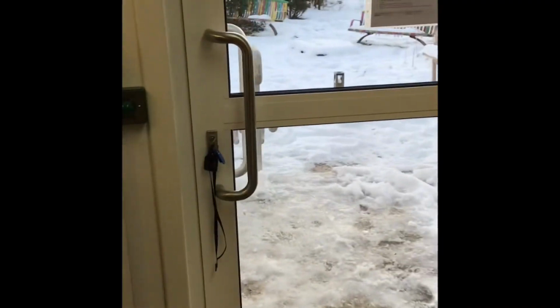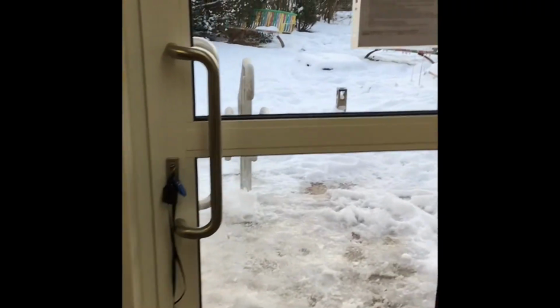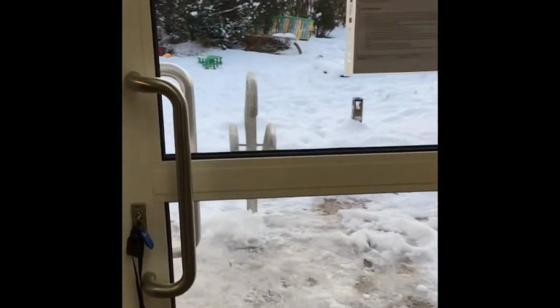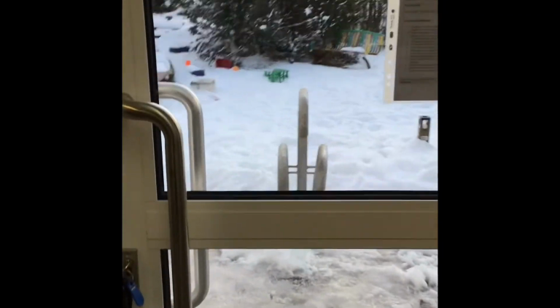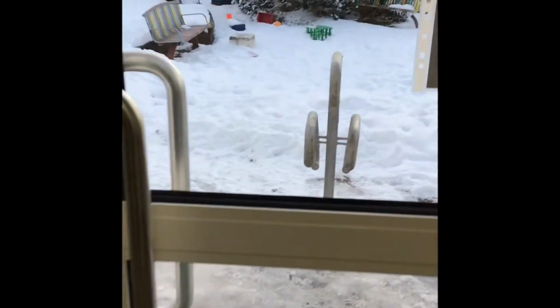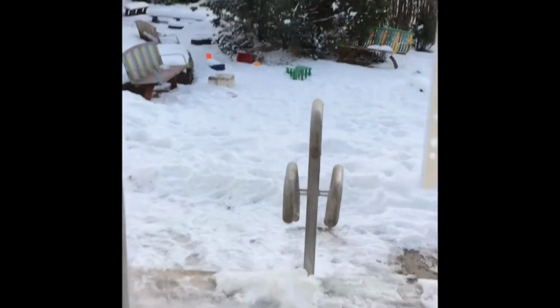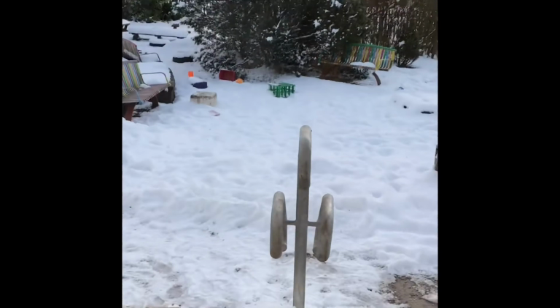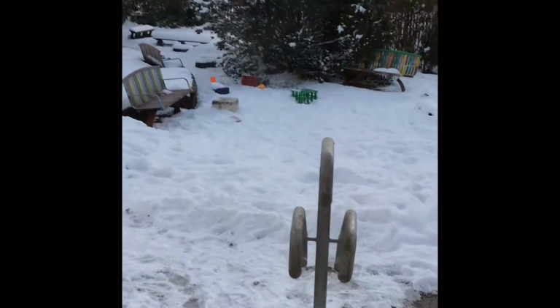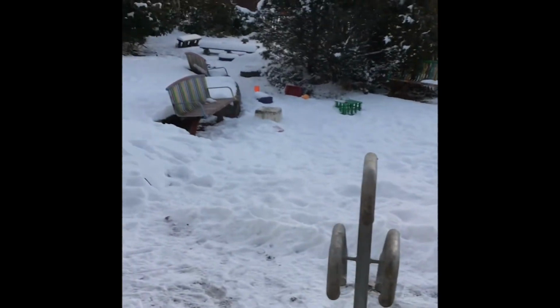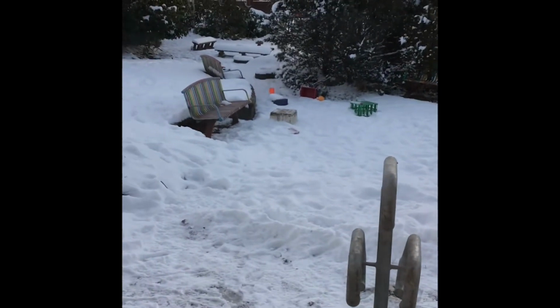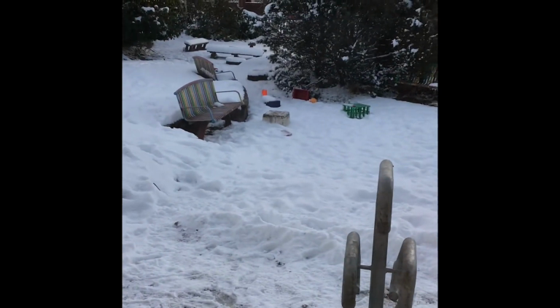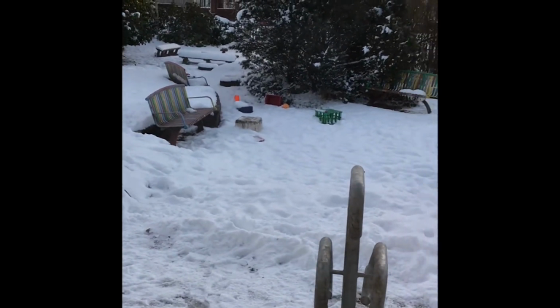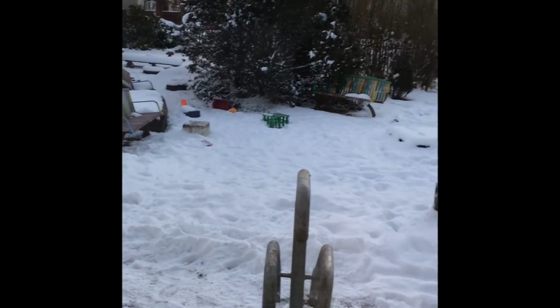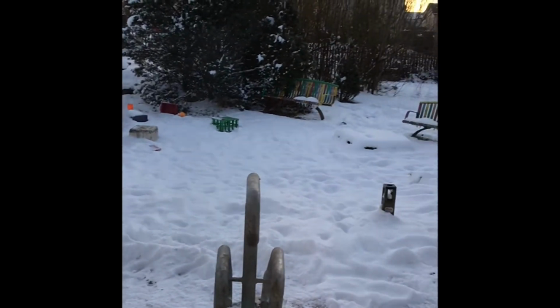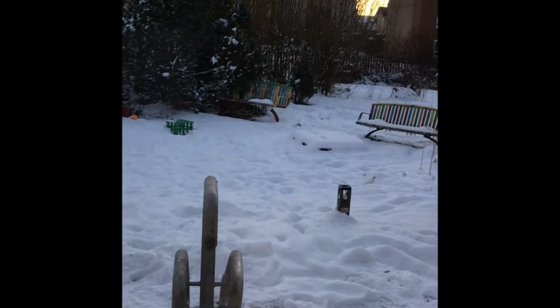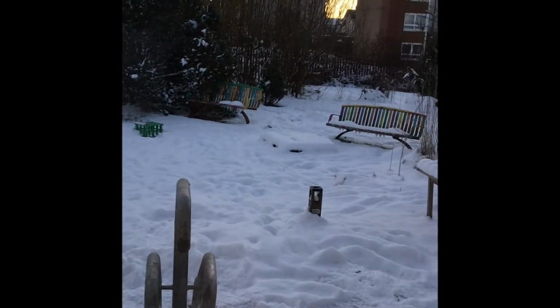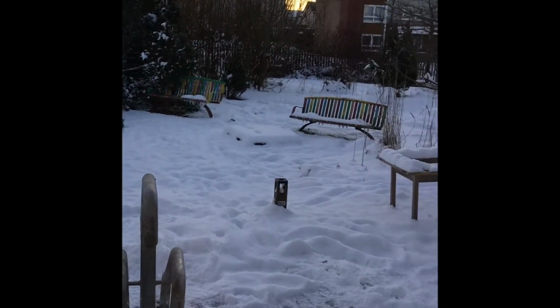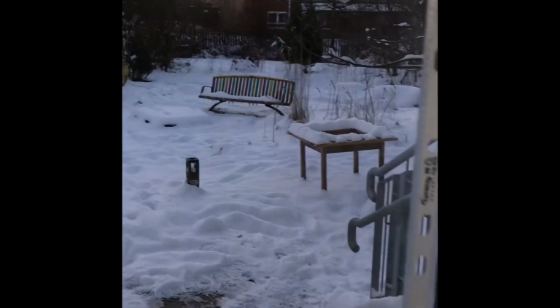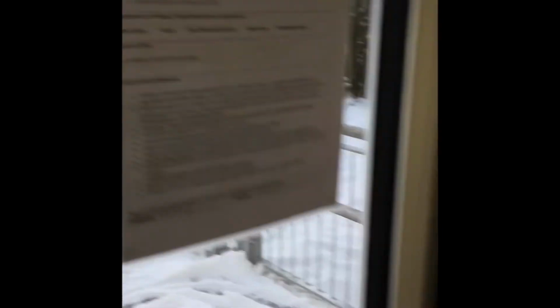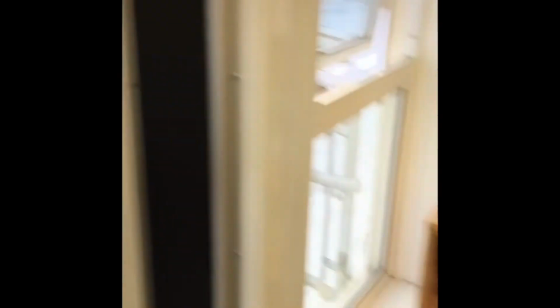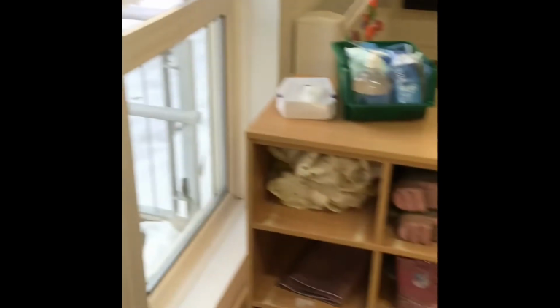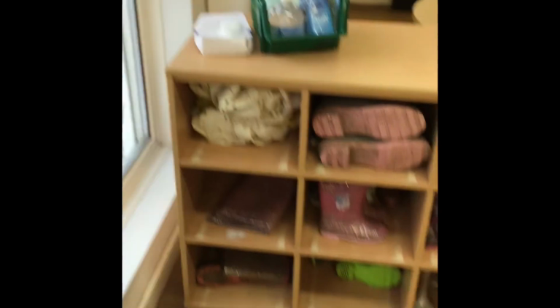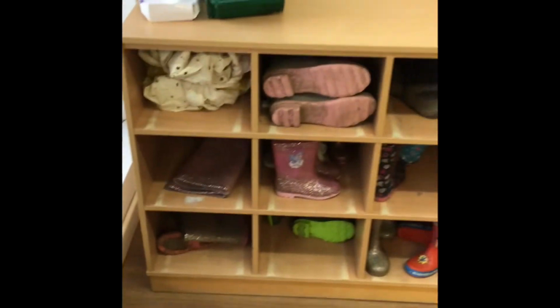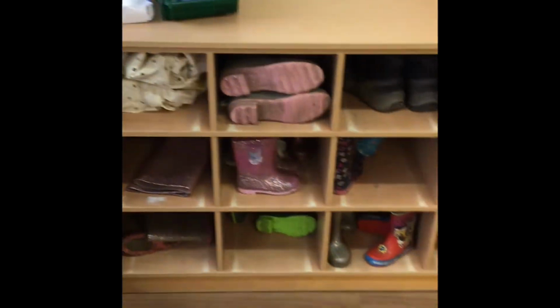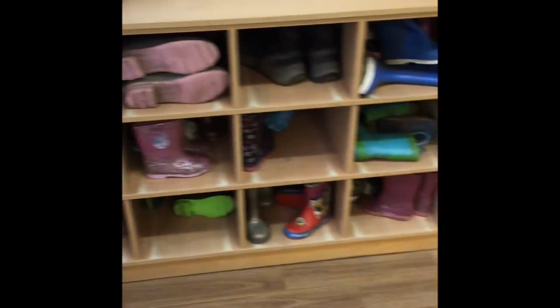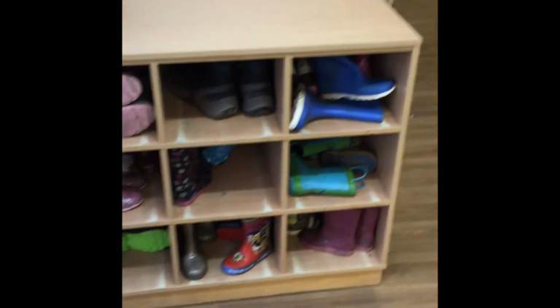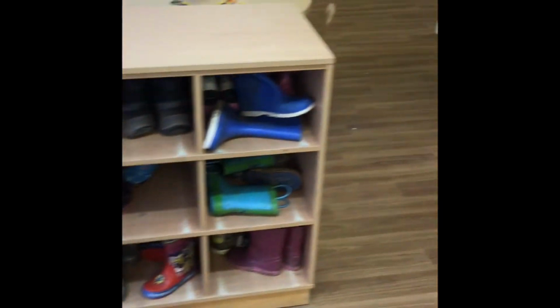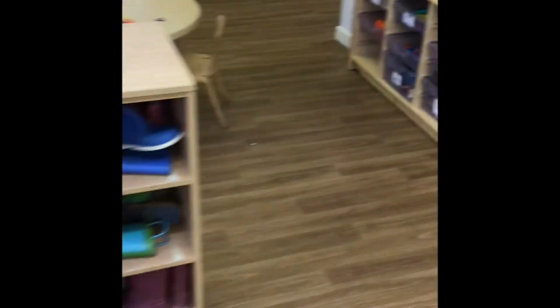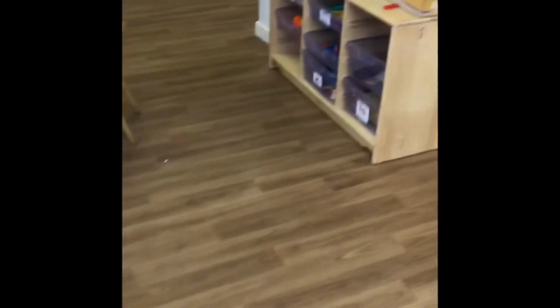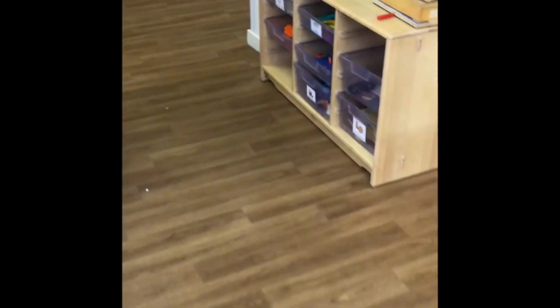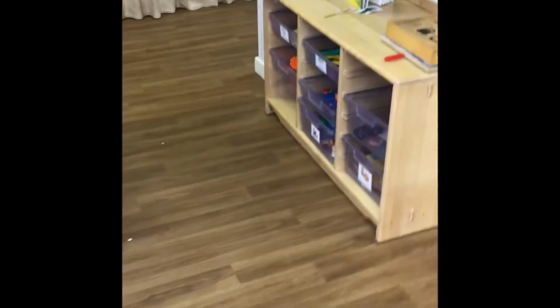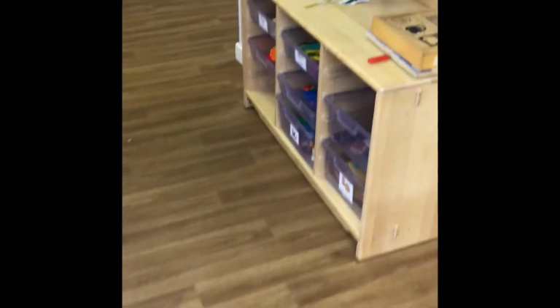This is our garden. And the children leave their wheelies in the nursery if they want to.